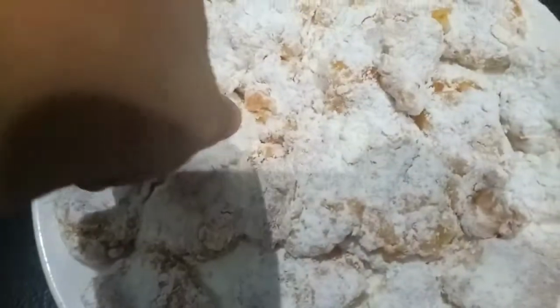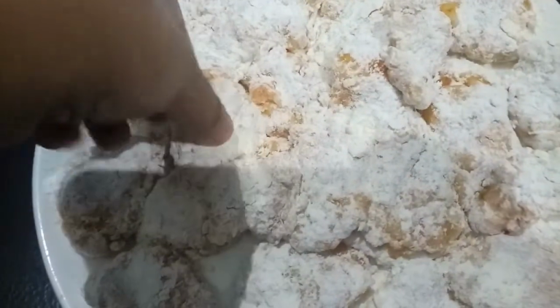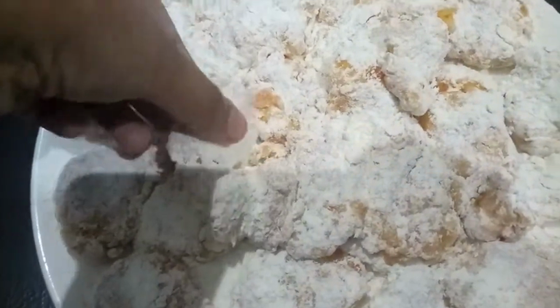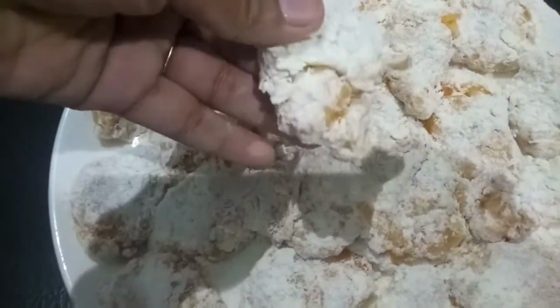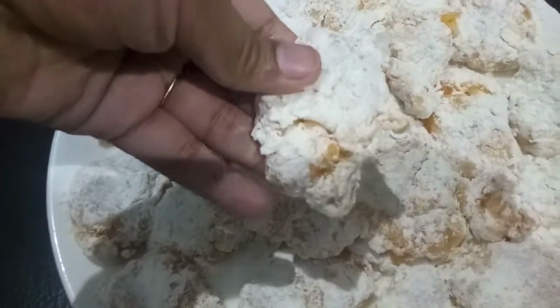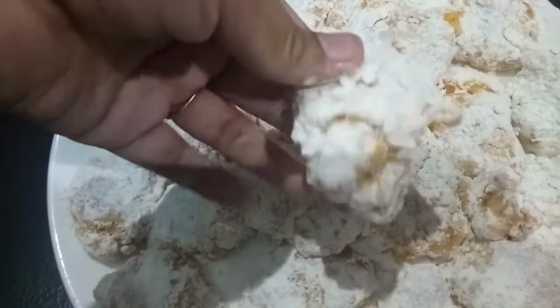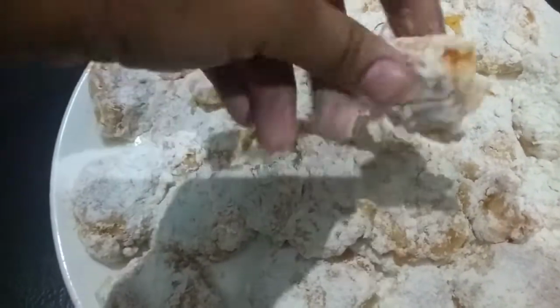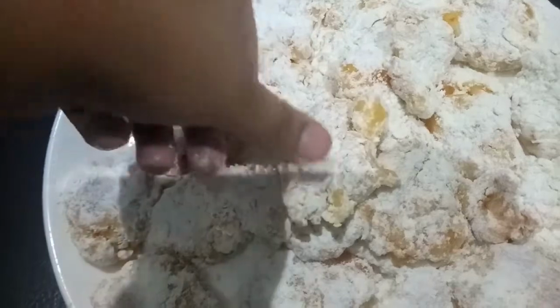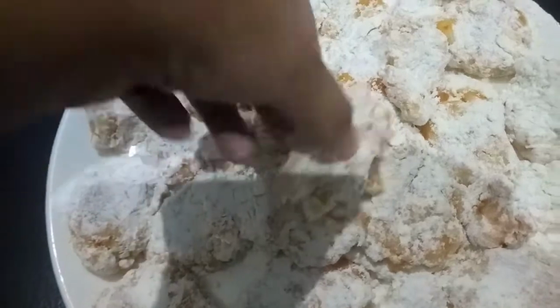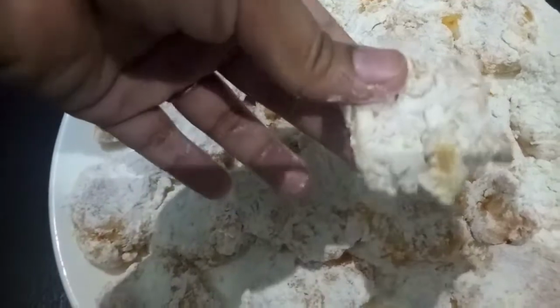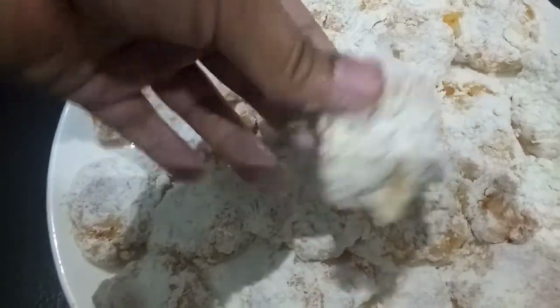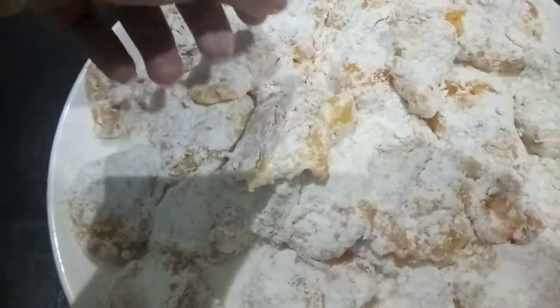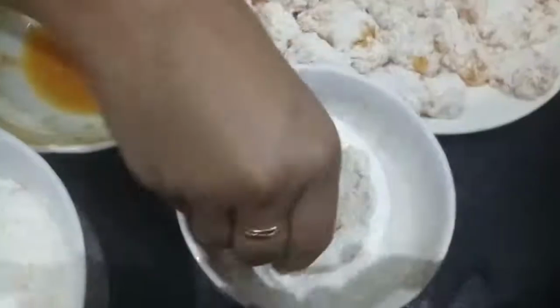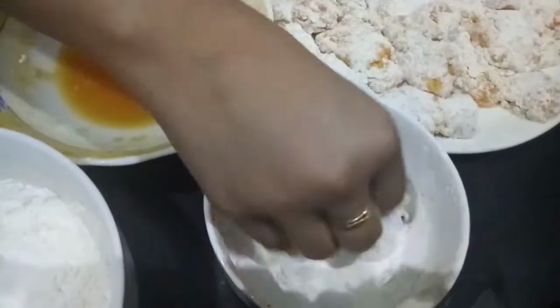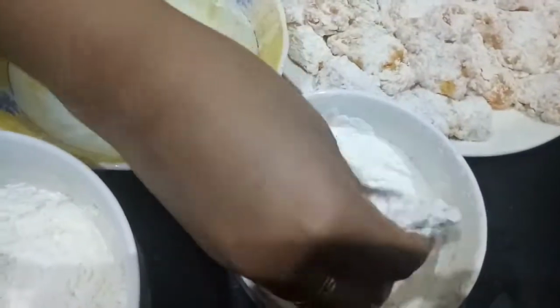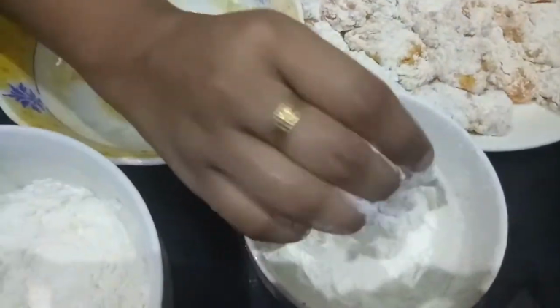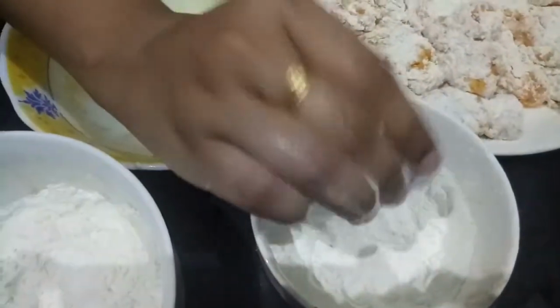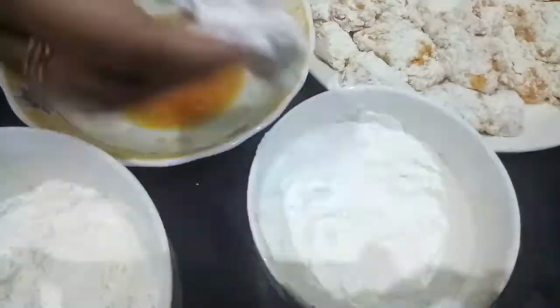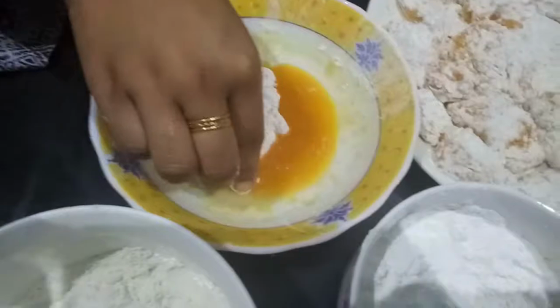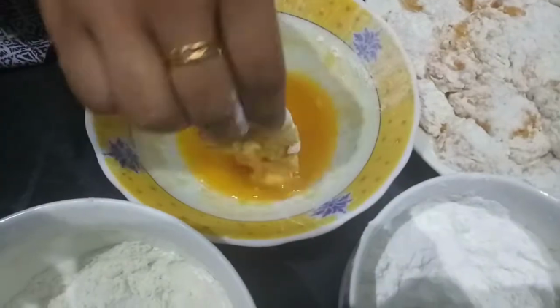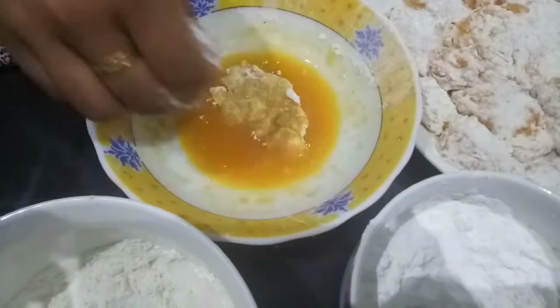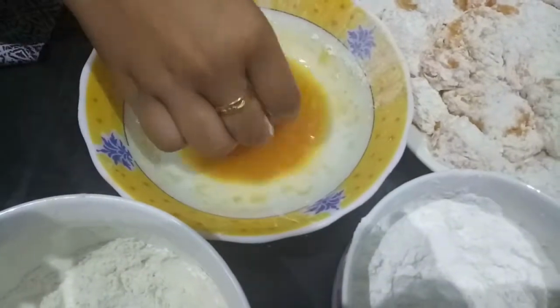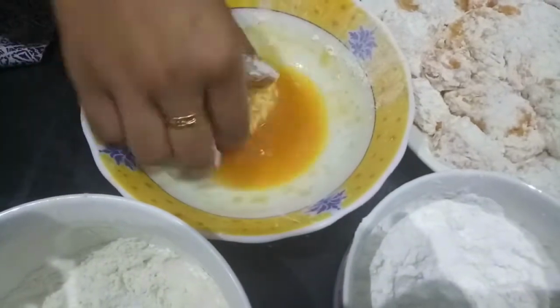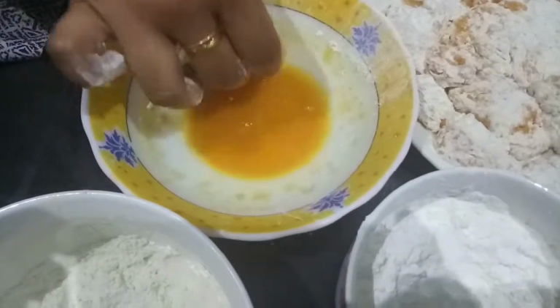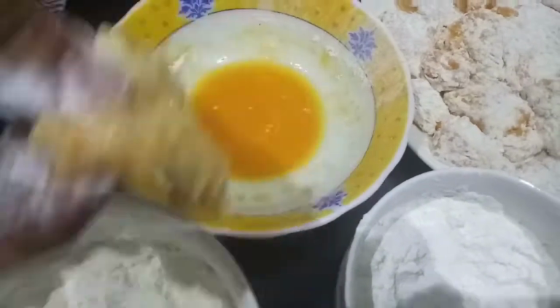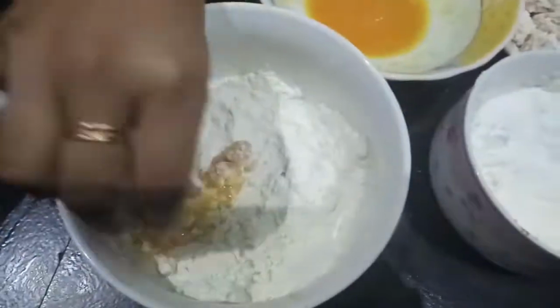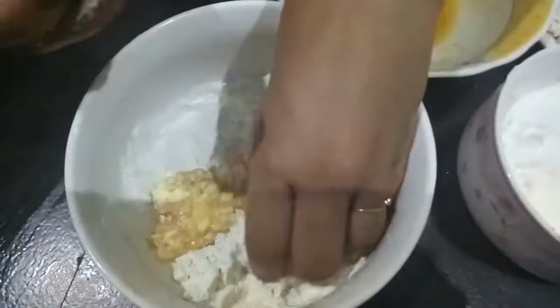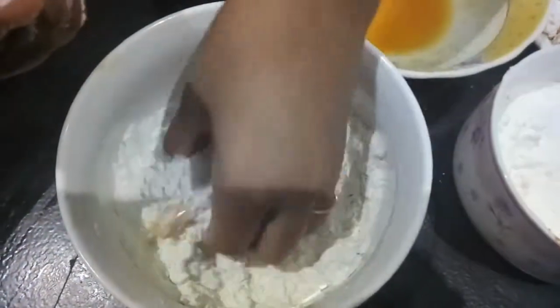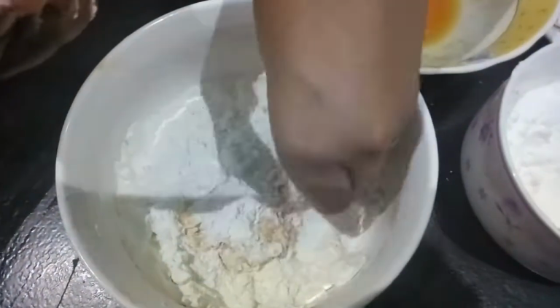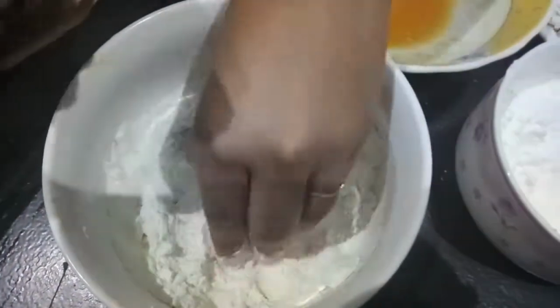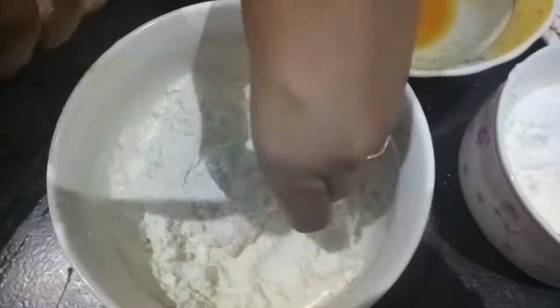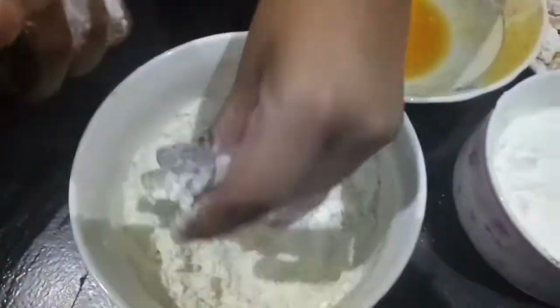As you can see, our first coat is done. Now we'll double coat the chicken — coat it with corn flour, dip in egg, and then coat it with a mixture of maida and chicken stock cube.